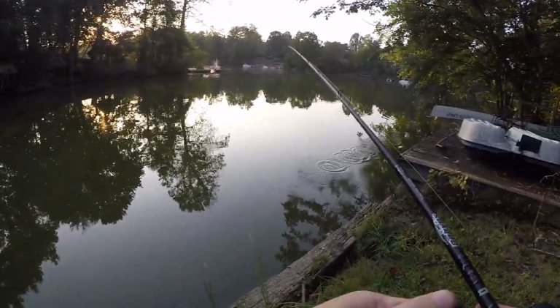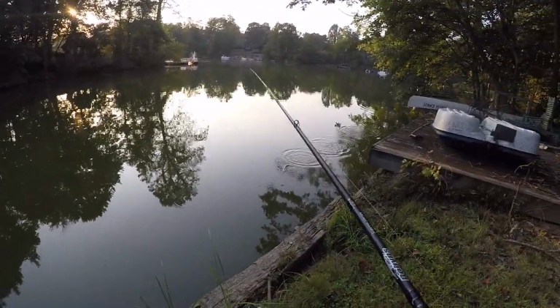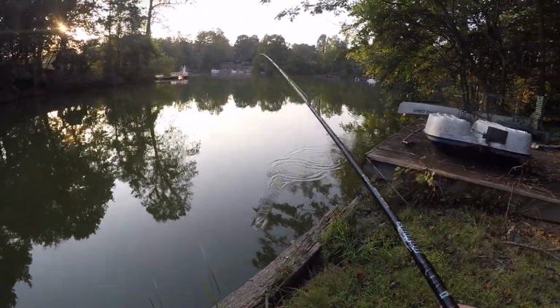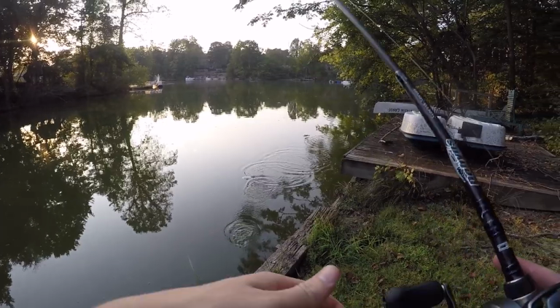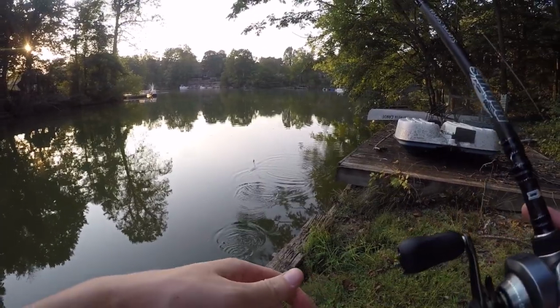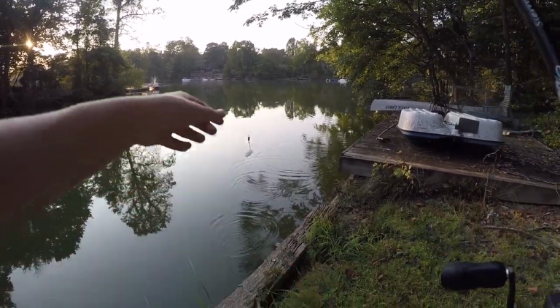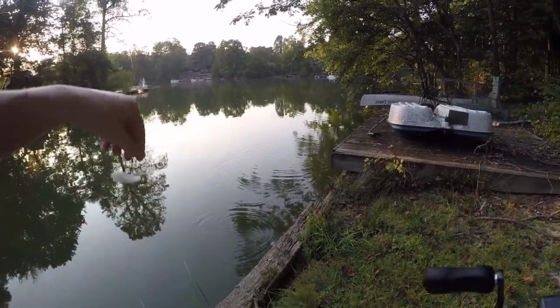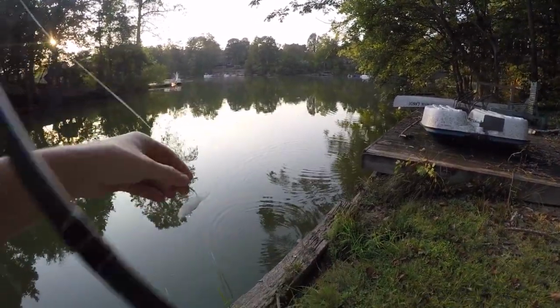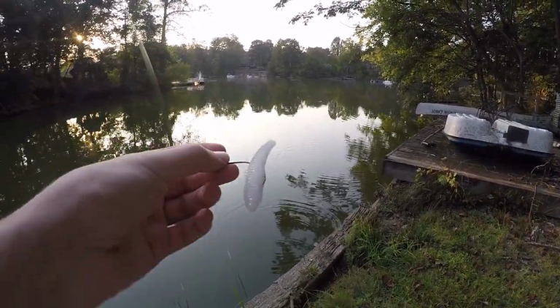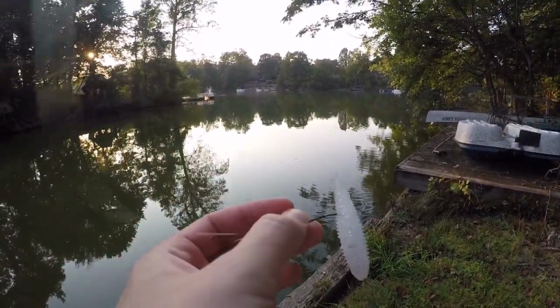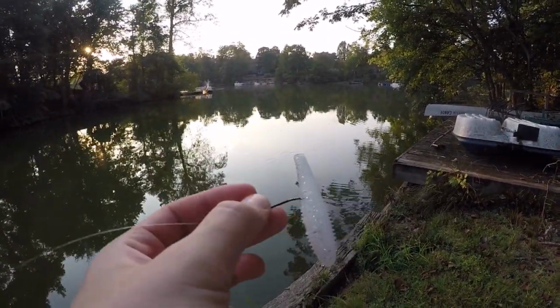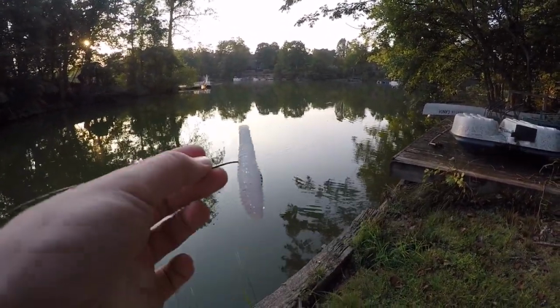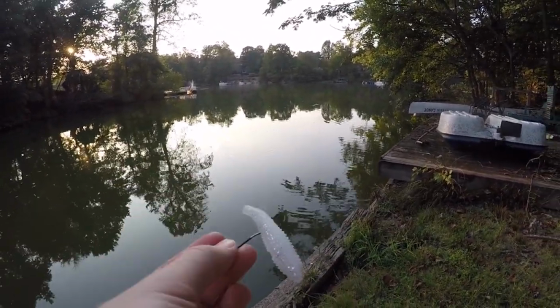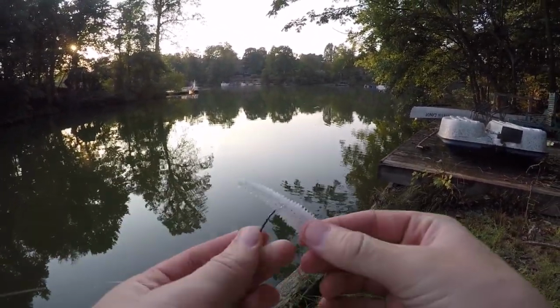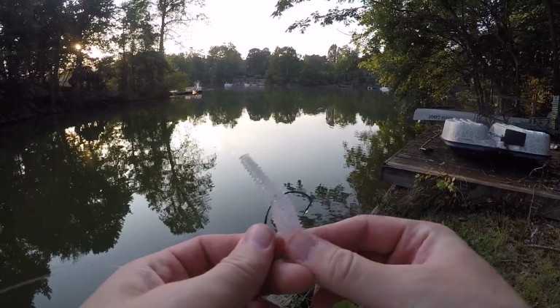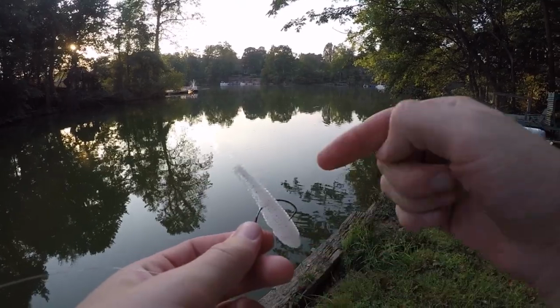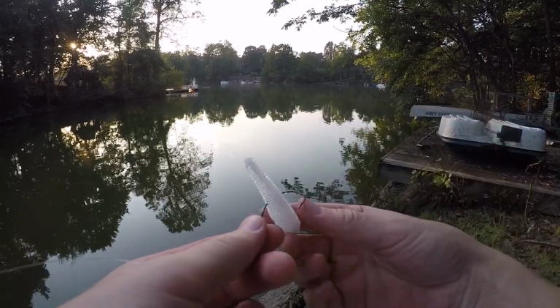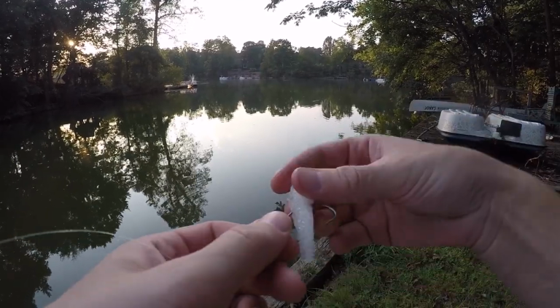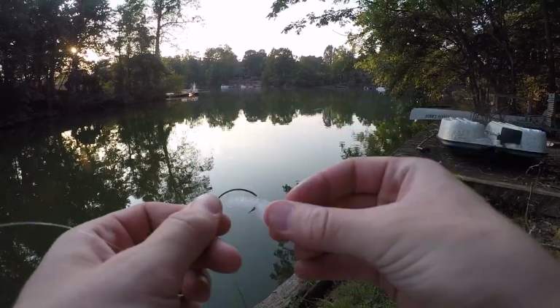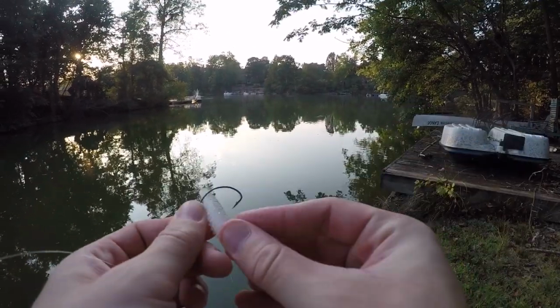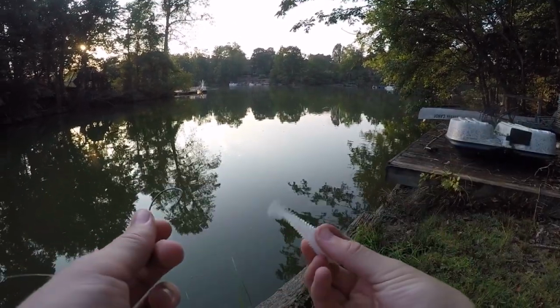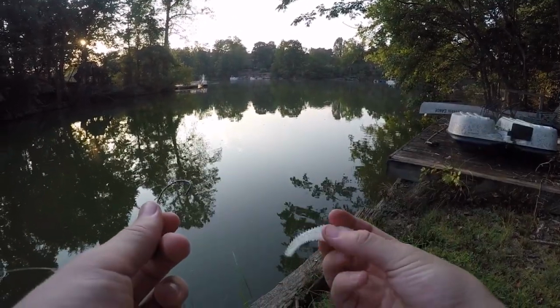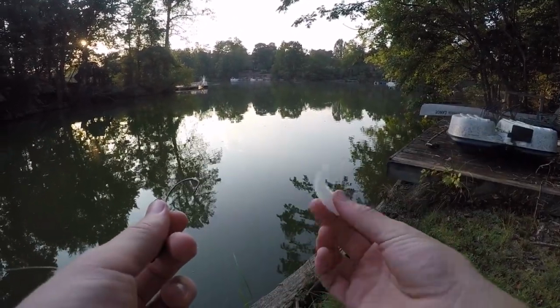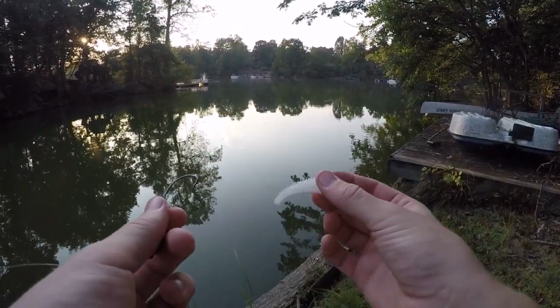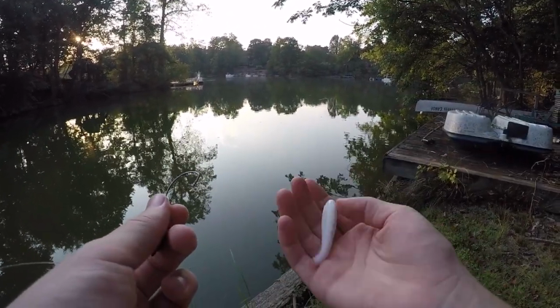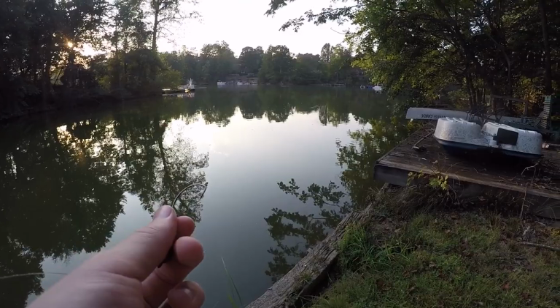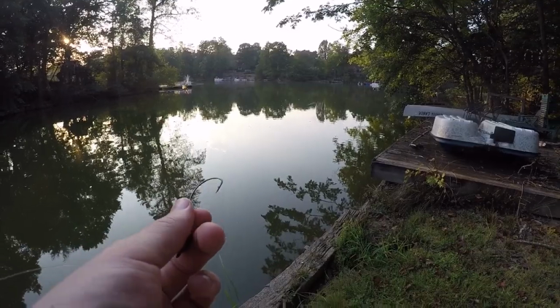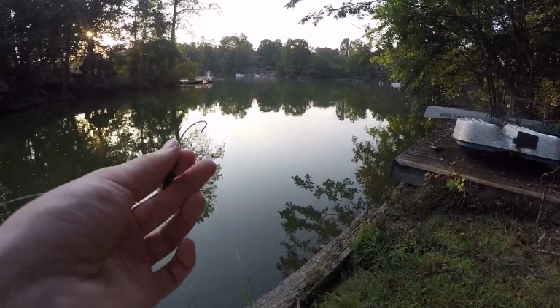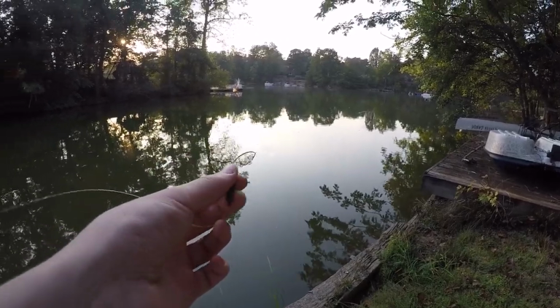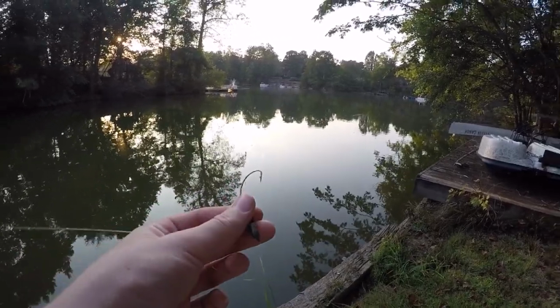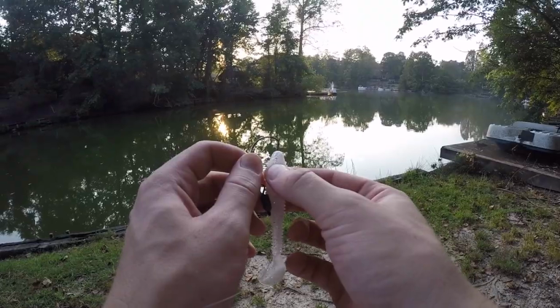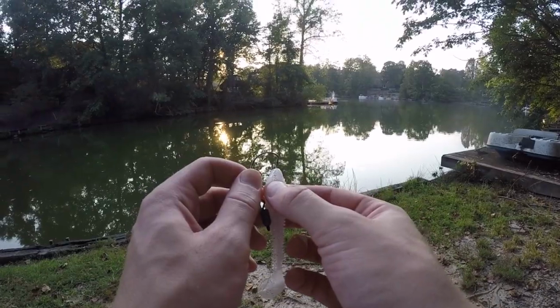That might have been another bite — oh, that was another bite. Look at that, it bit the tail off! That stinks though — I didn't catch a single fish off this swimbait now that it doesn't have a tail. It's basically useless, so I'm going to have to put another swimbait on.